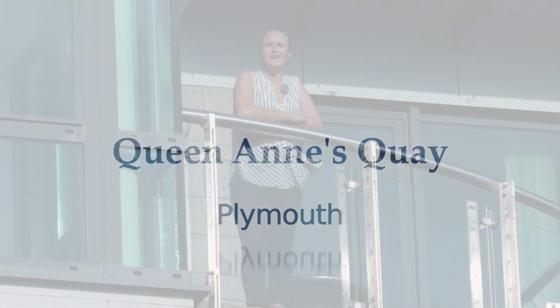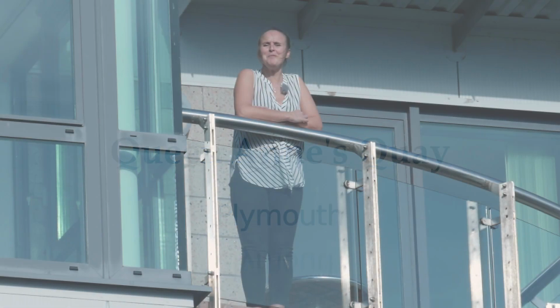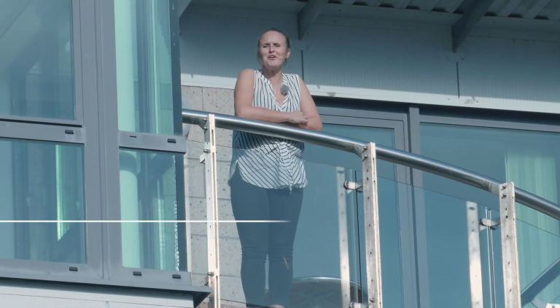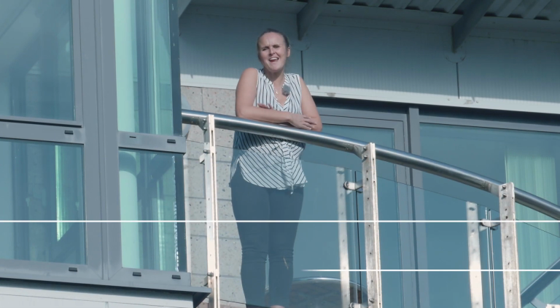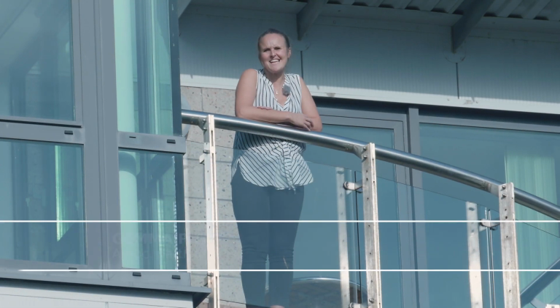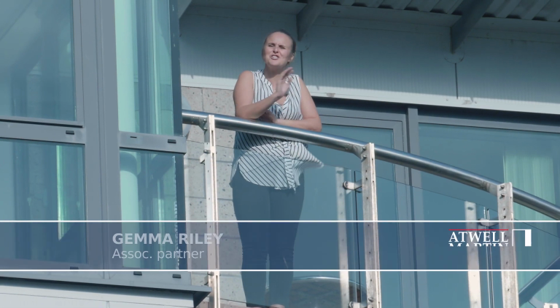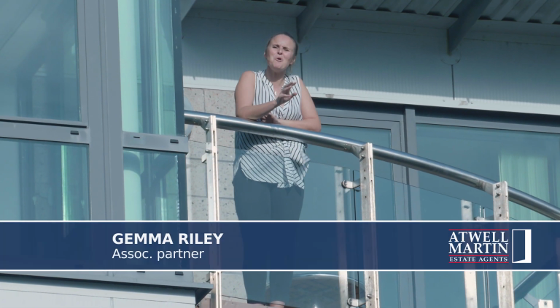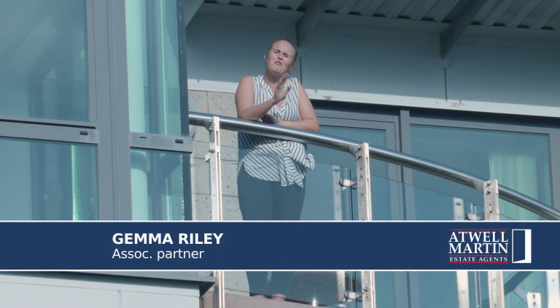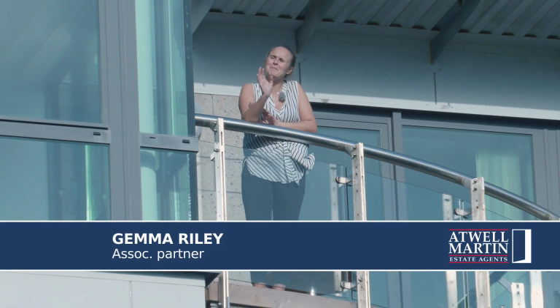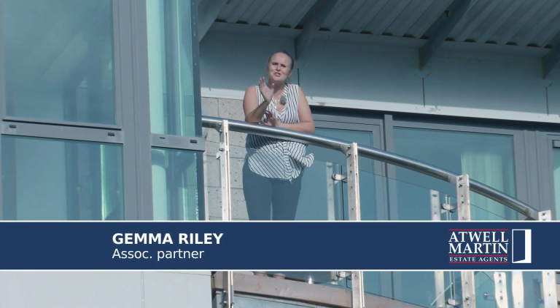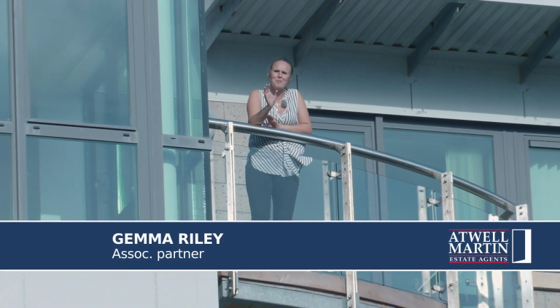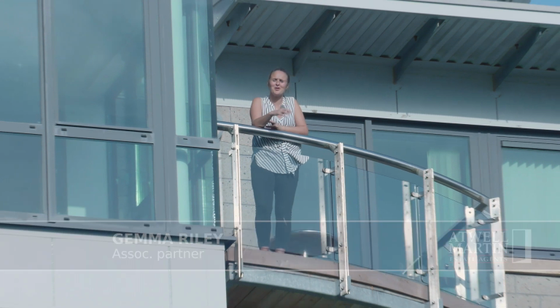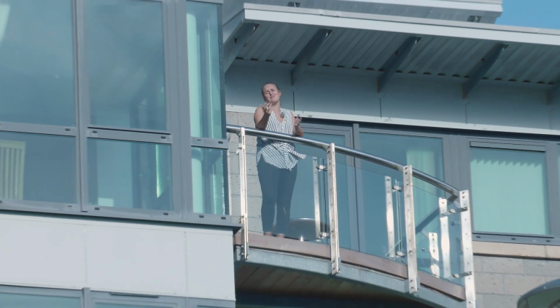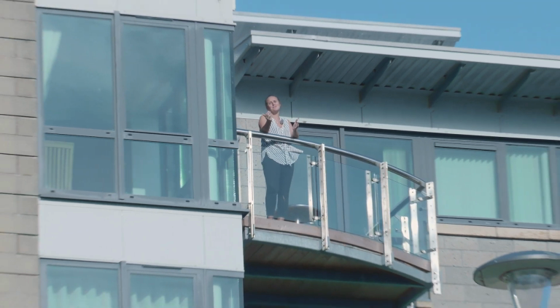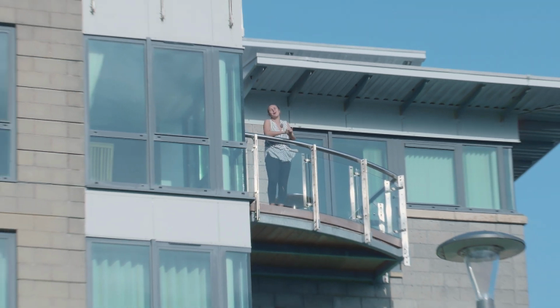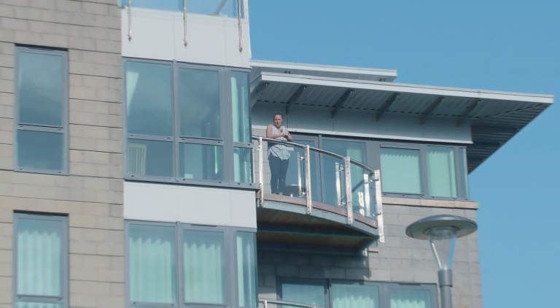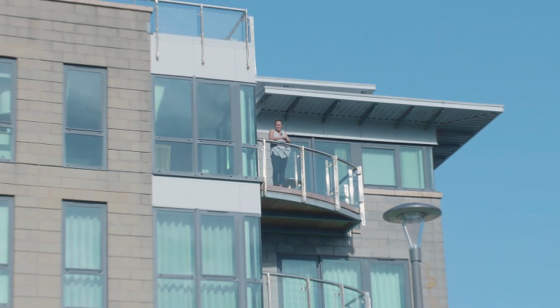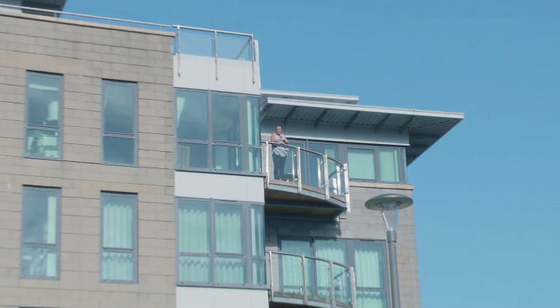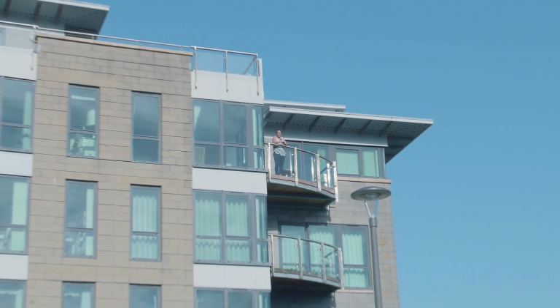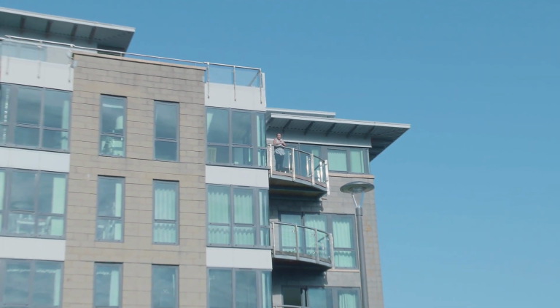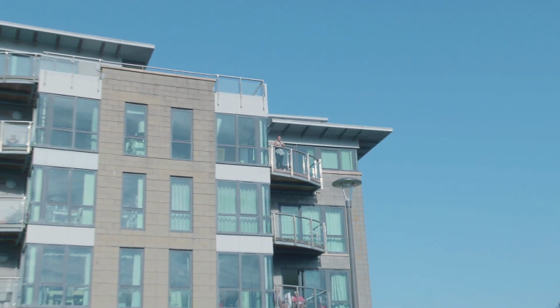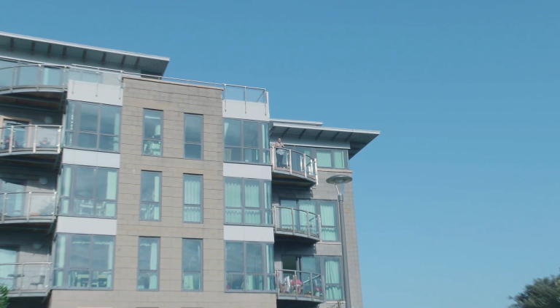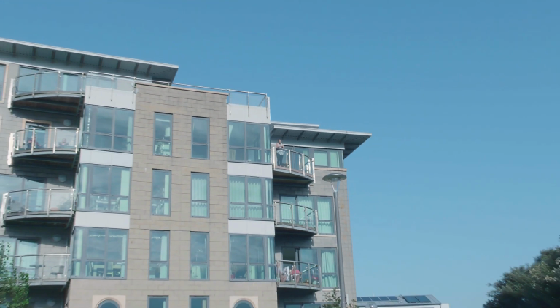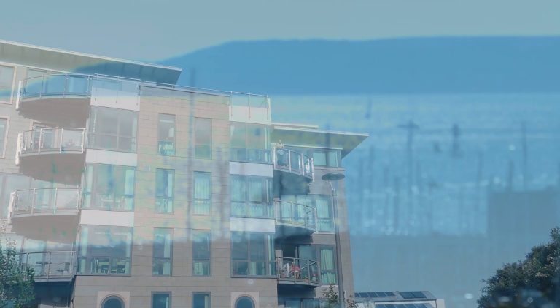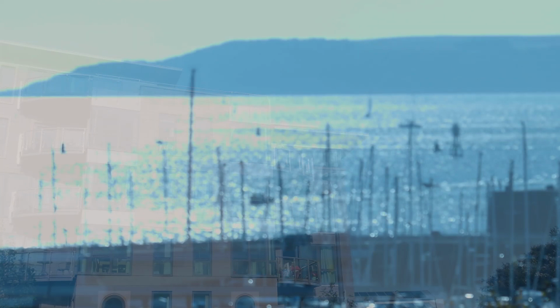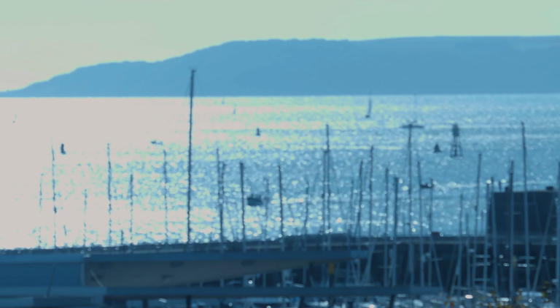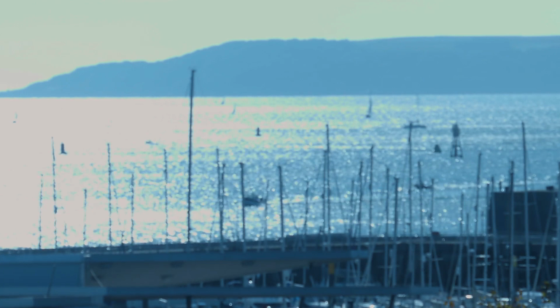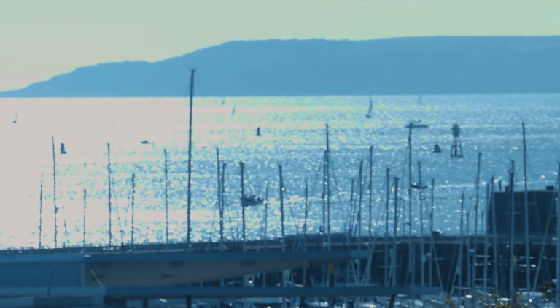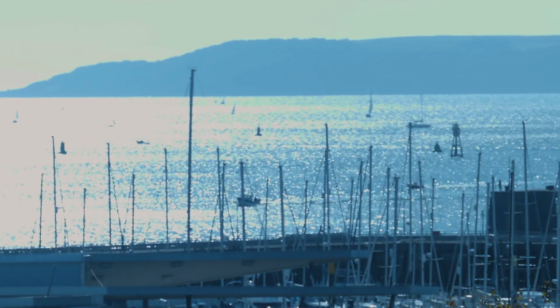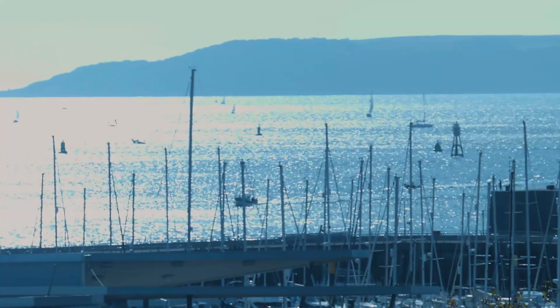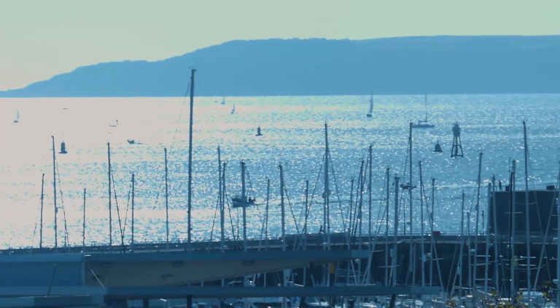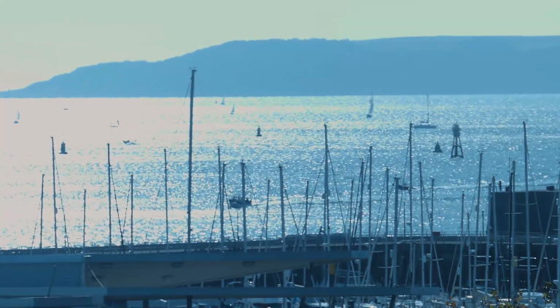Here we are at Queen Anne's Quay, just a short walk from Plymouth's historic Barbican and of course Sutton Harbour. An elegant two bedroom penthouse offering spectacular views as I'm sure you can imagine.